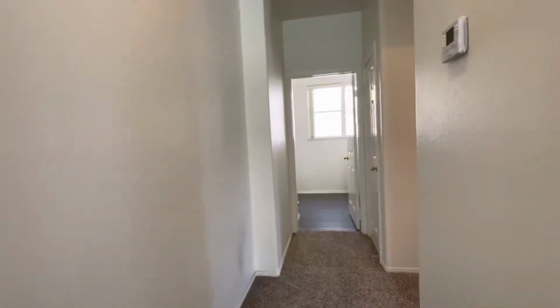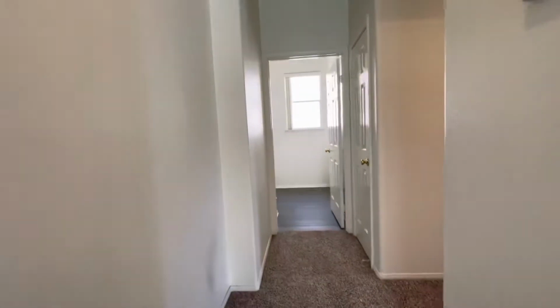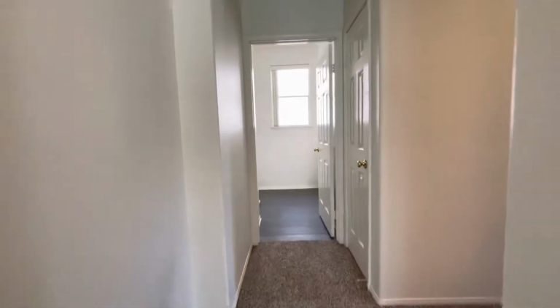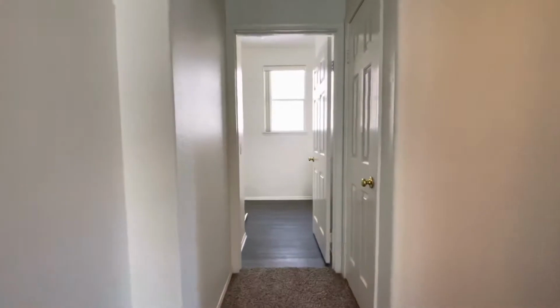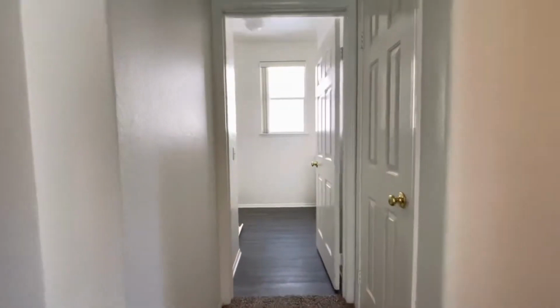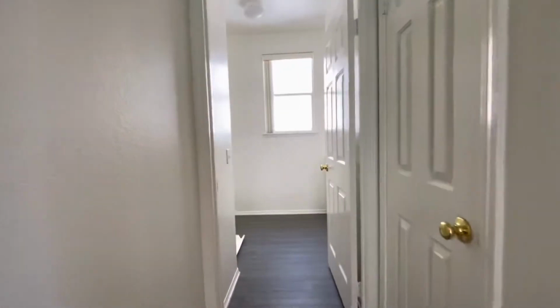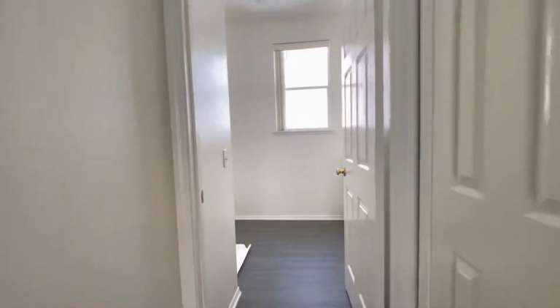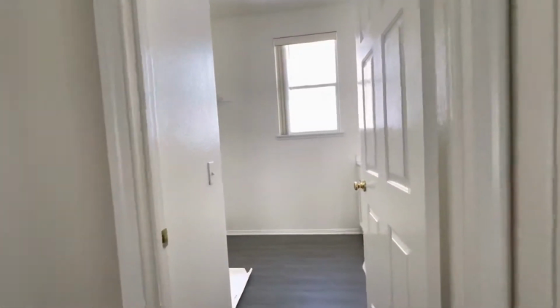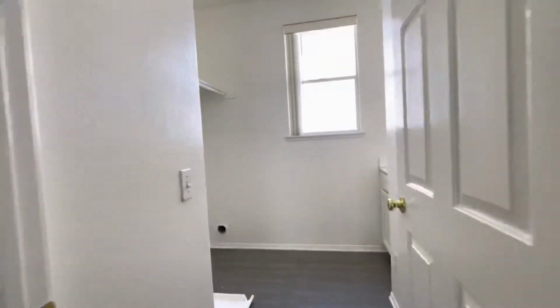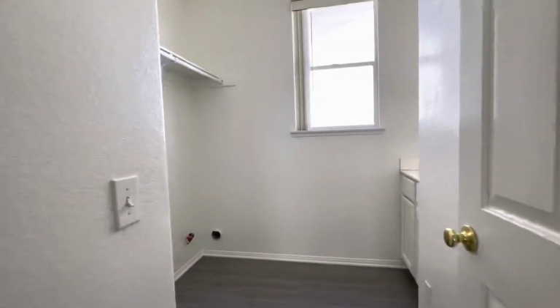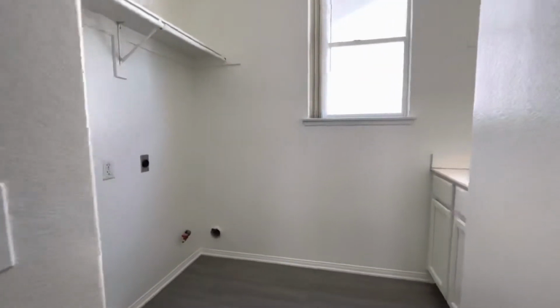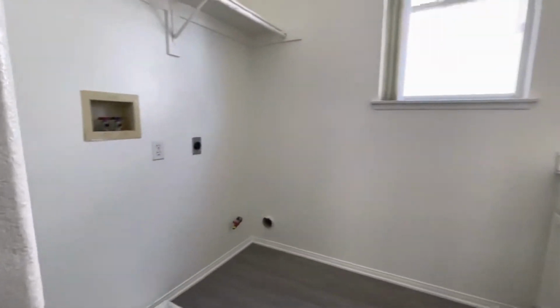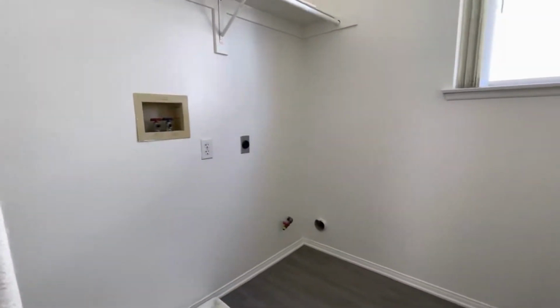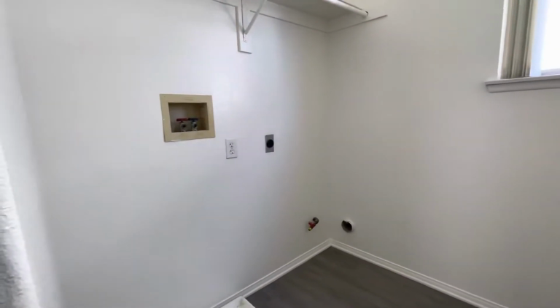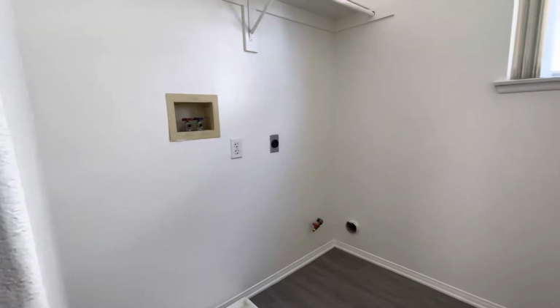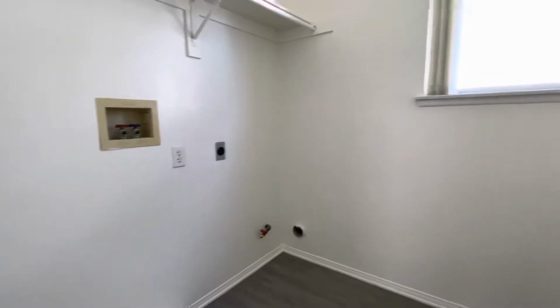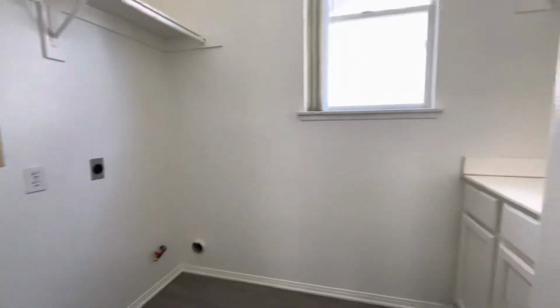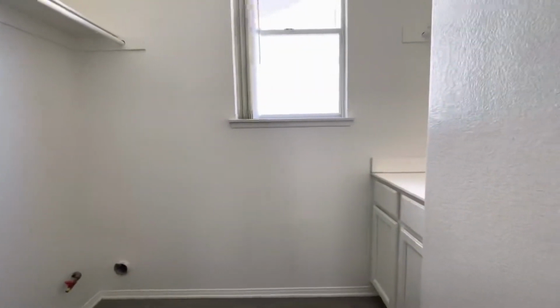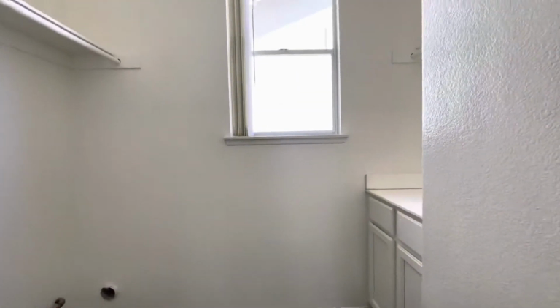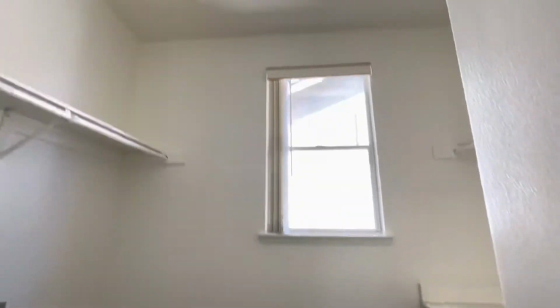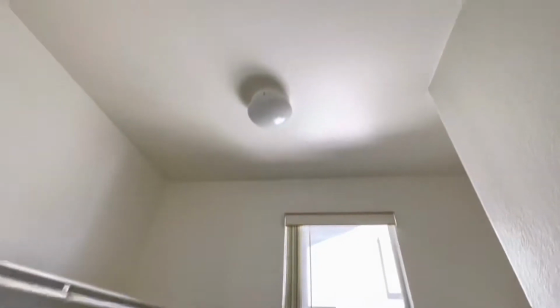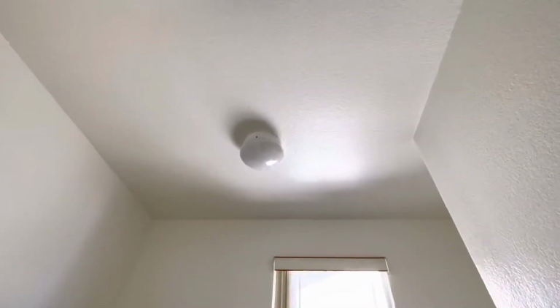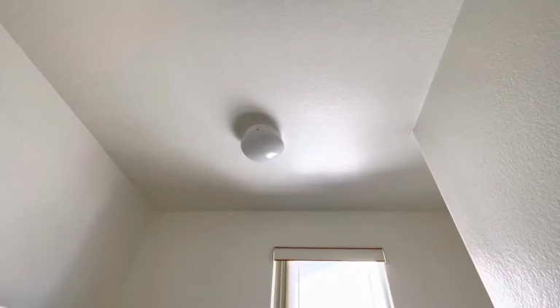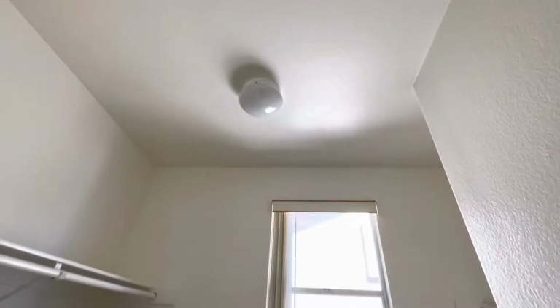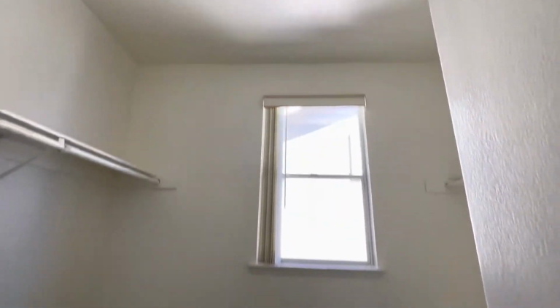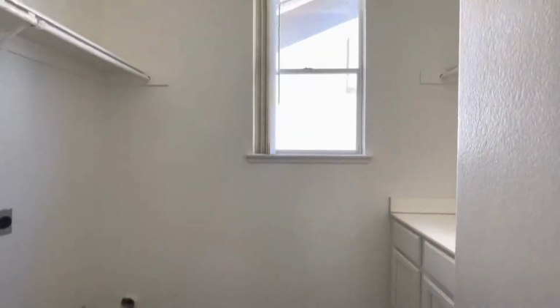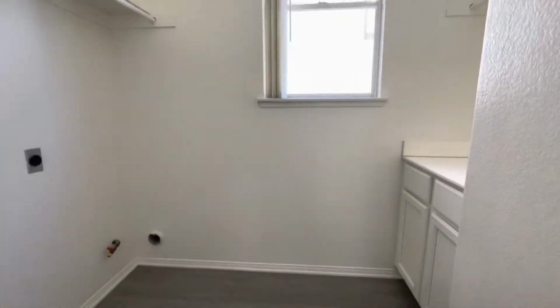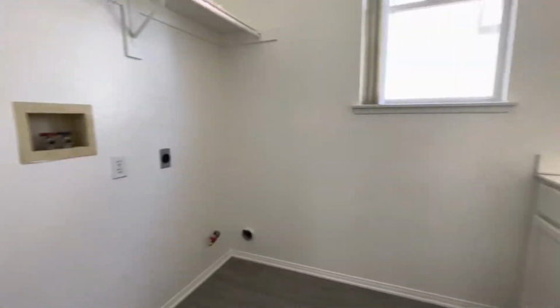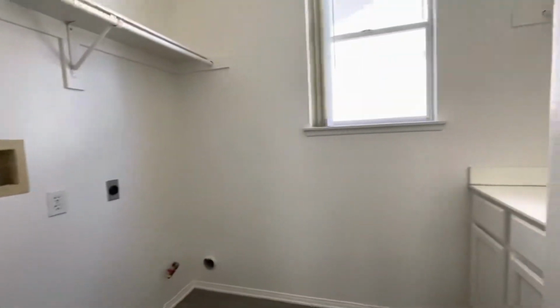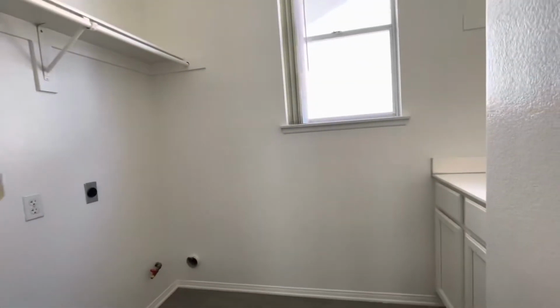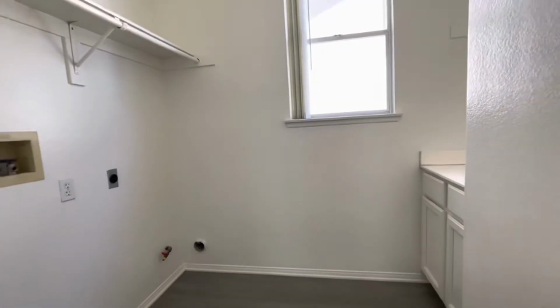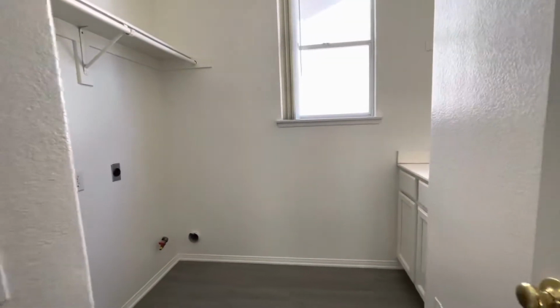We do have laundry hookups available. Here's our laundry room — also keeps it very well lit. There's a light option in case you want to do laundry at night, but you can obviously see how bright it is during the day.